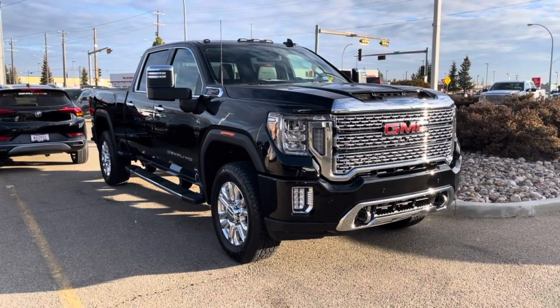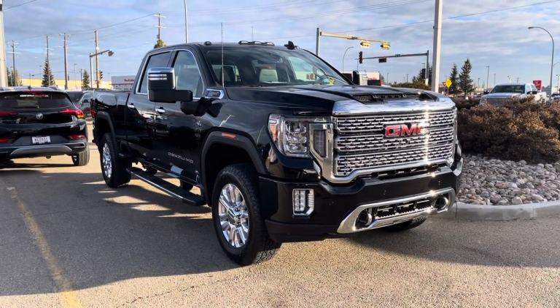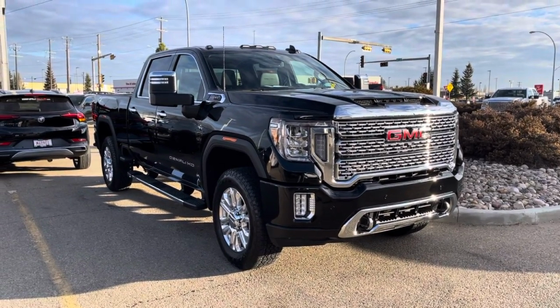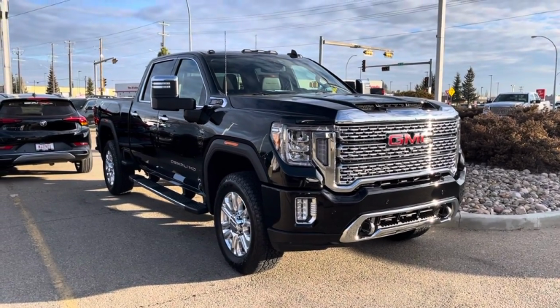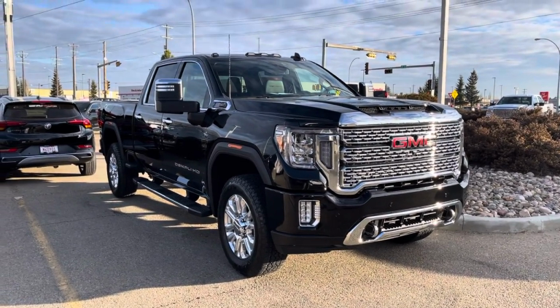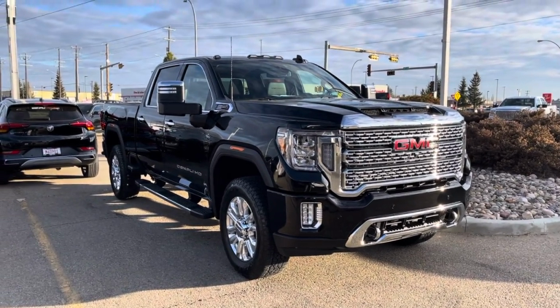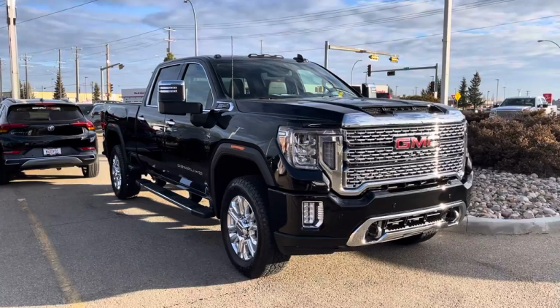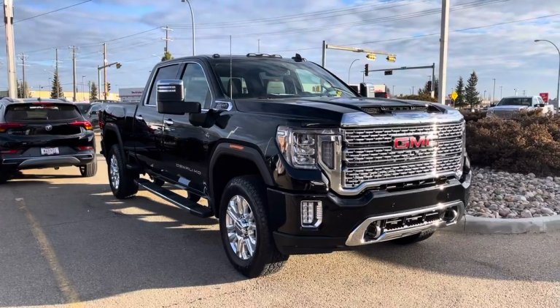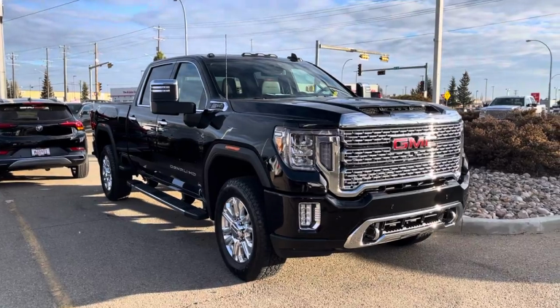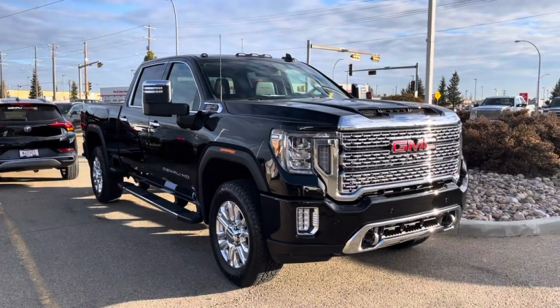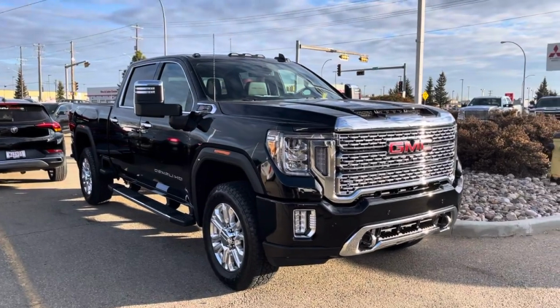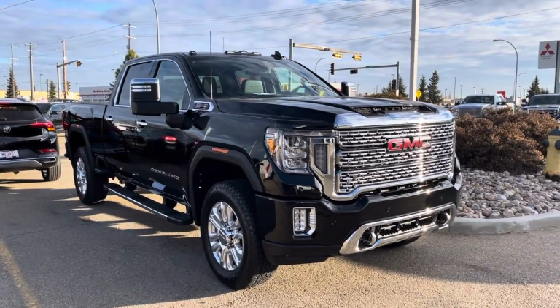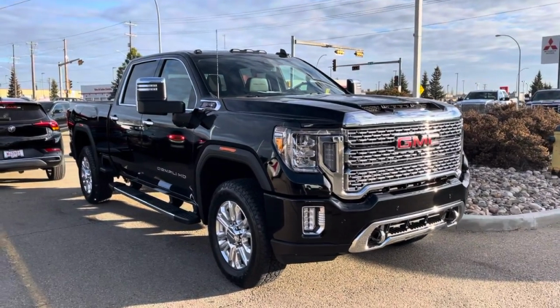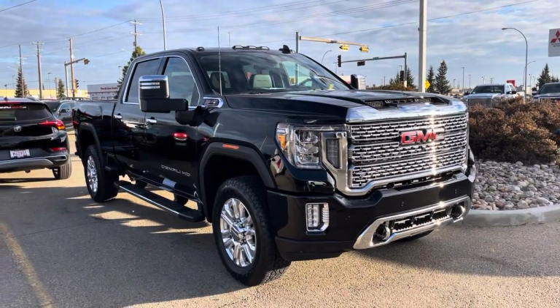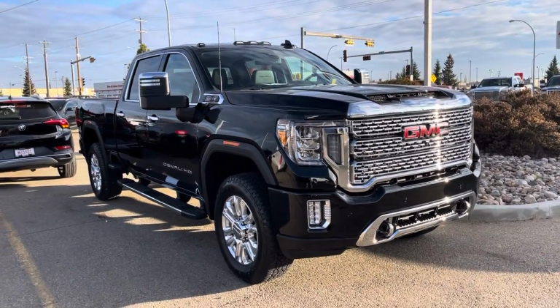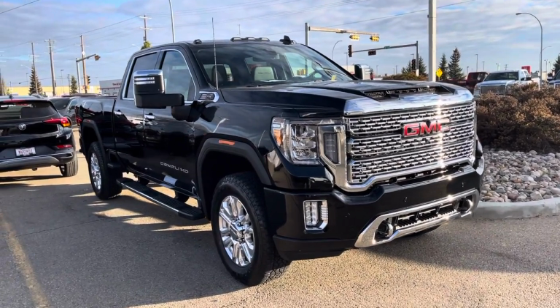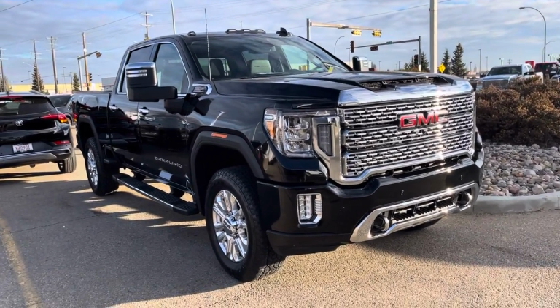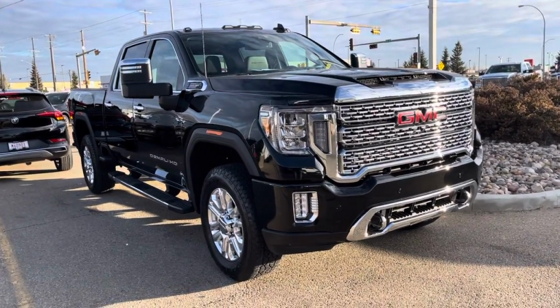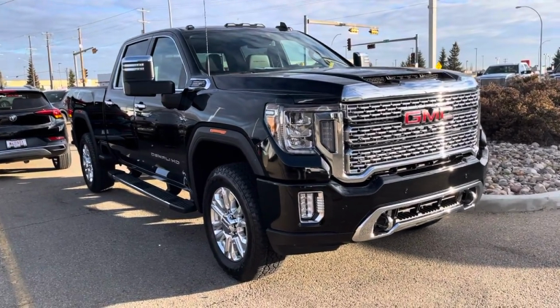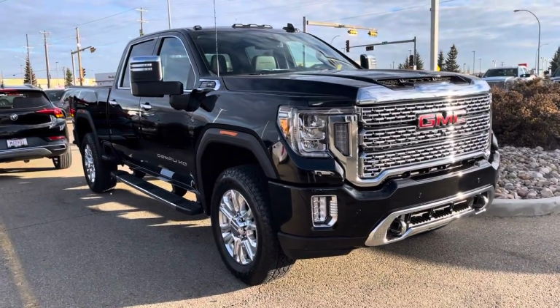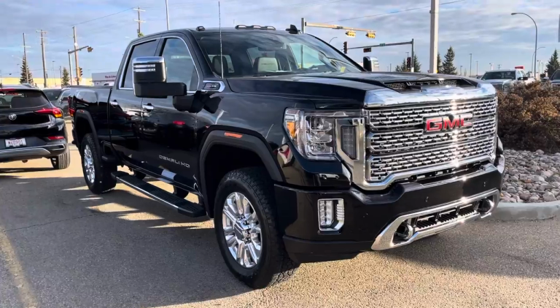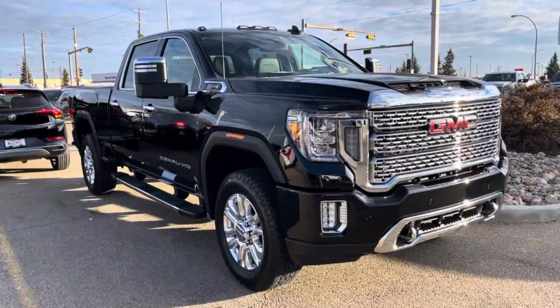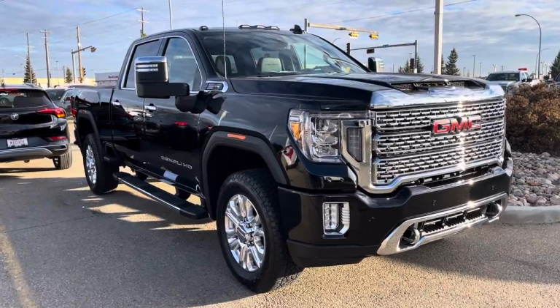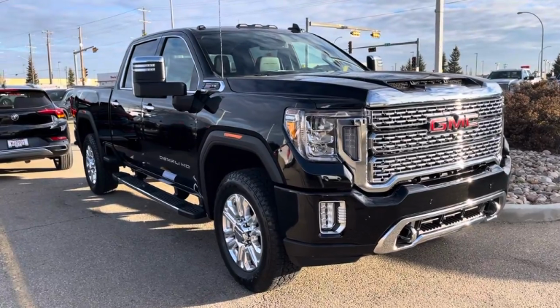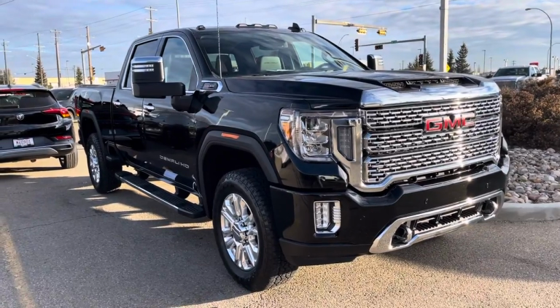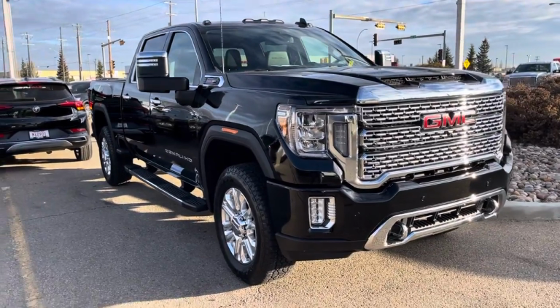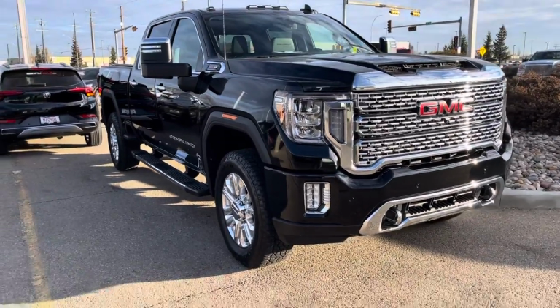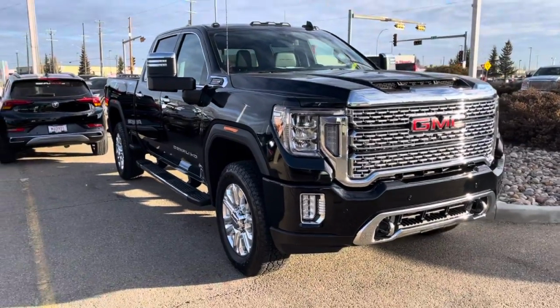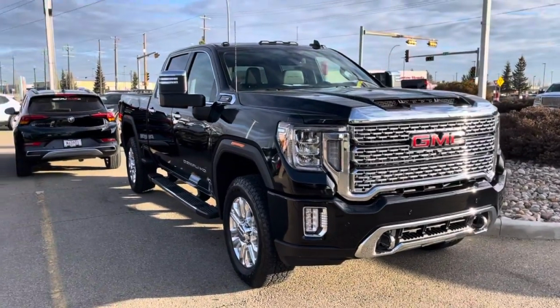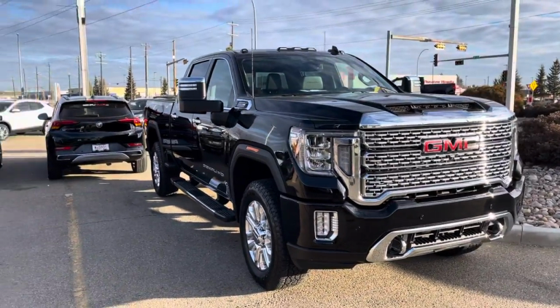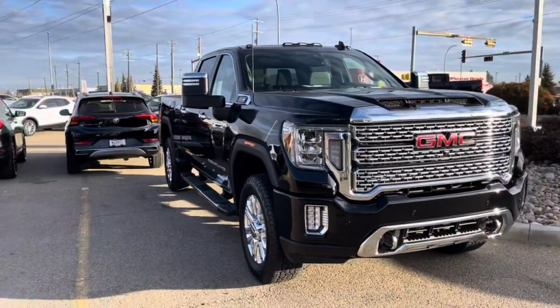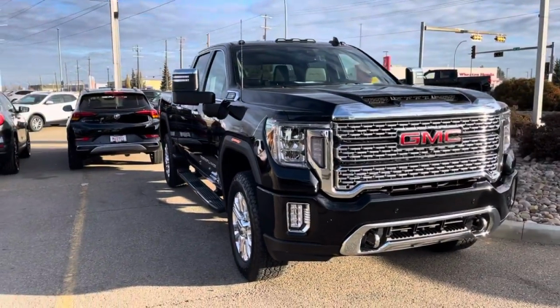We did just get this one in. It's a sold unit. However, I just wanted to kind of point out some features in it, so at least if this goes, there's something I can show you. That way you can get a better idea than just looking at pictures and stuff like that.